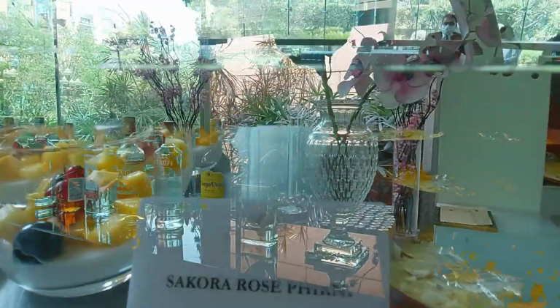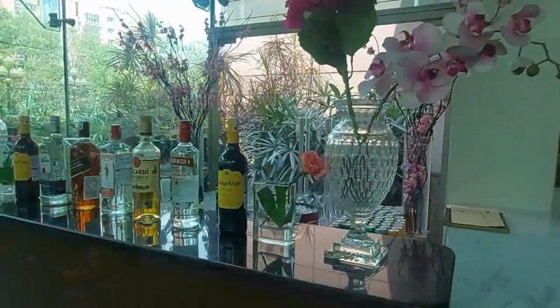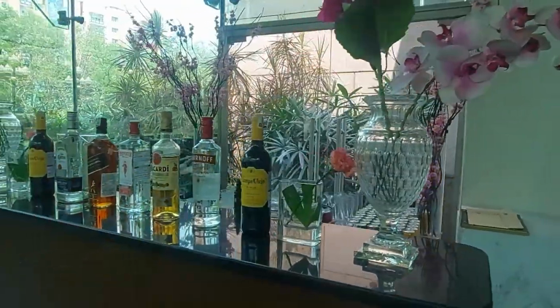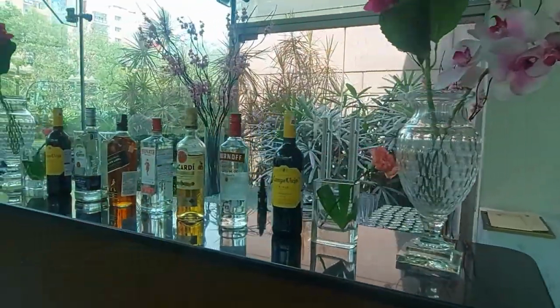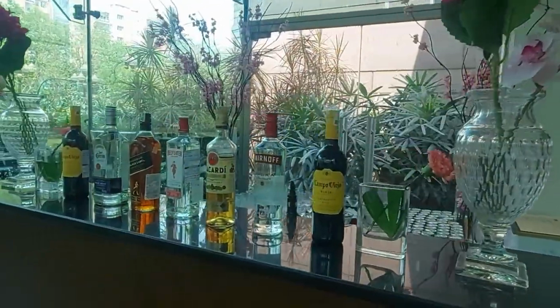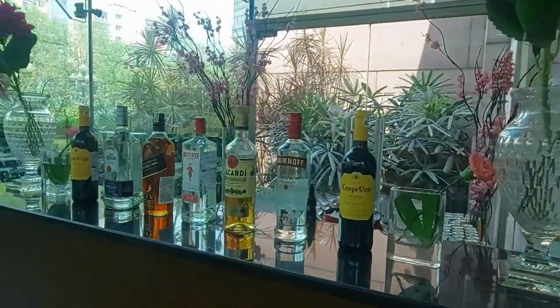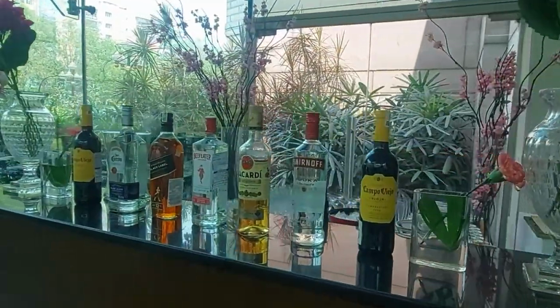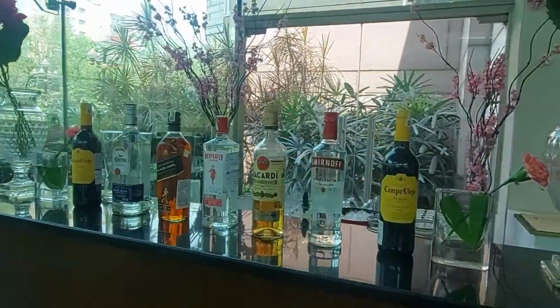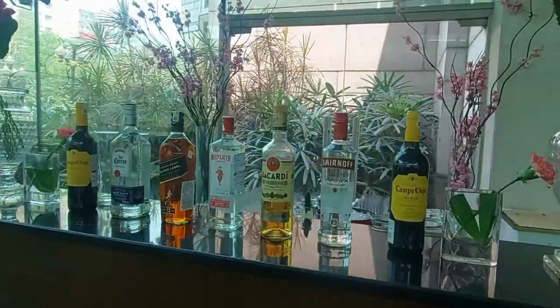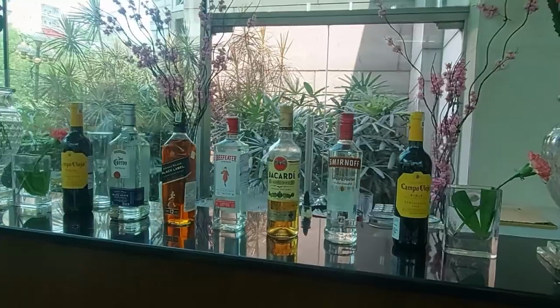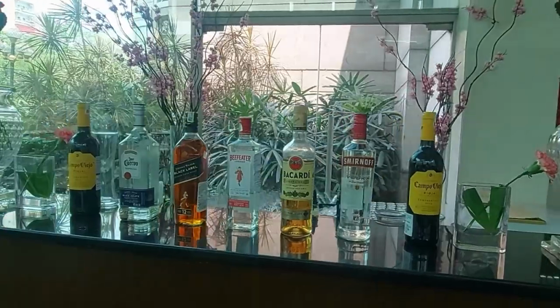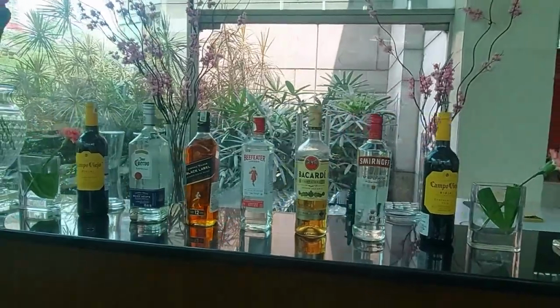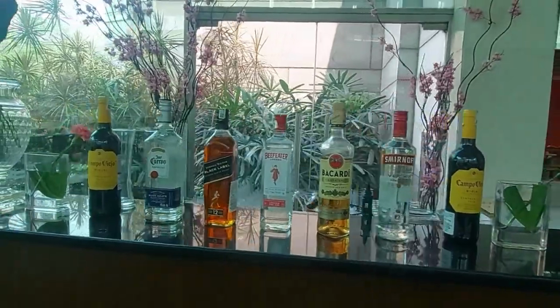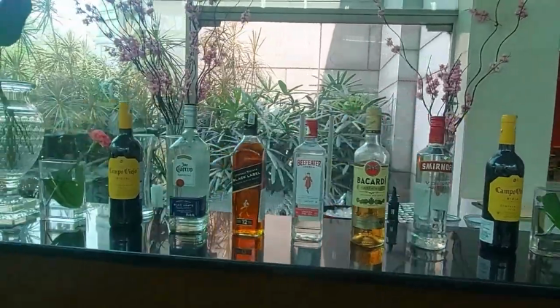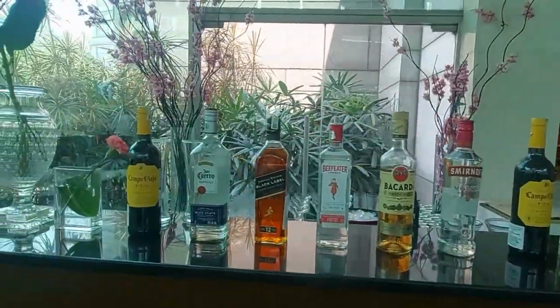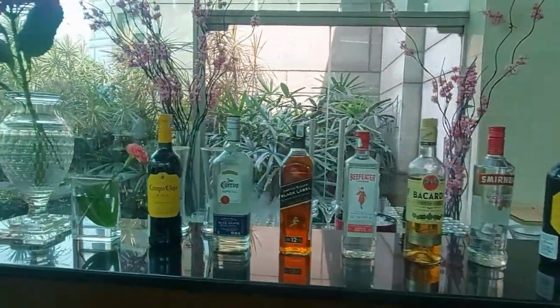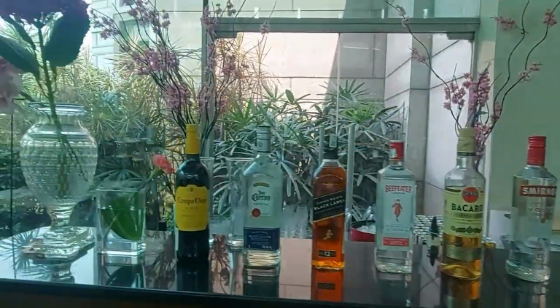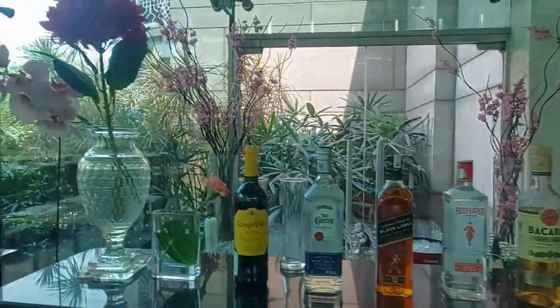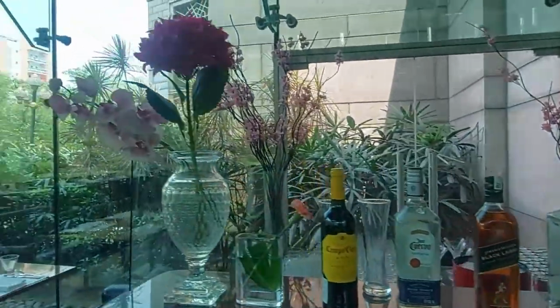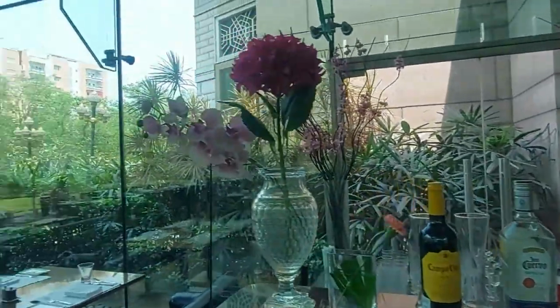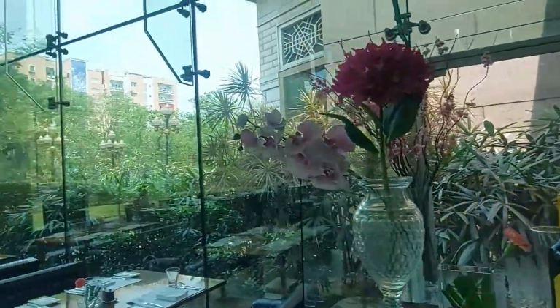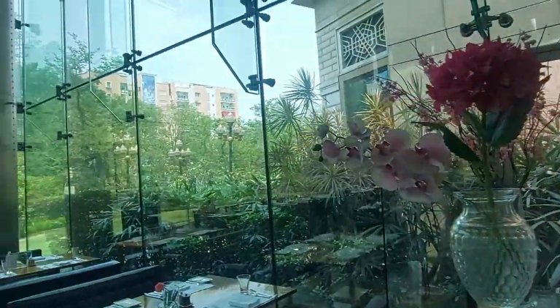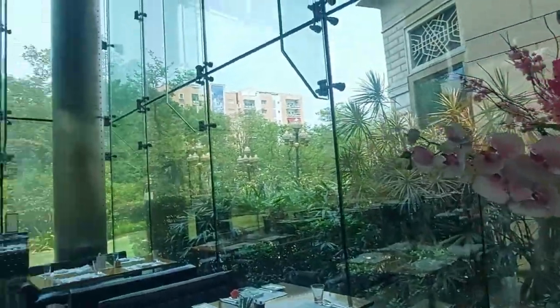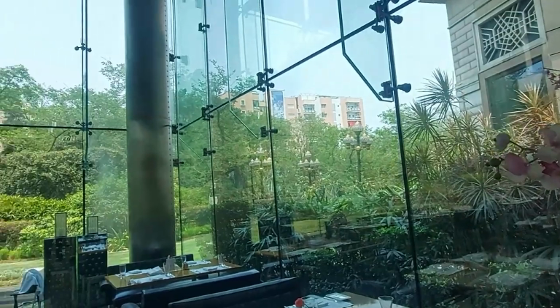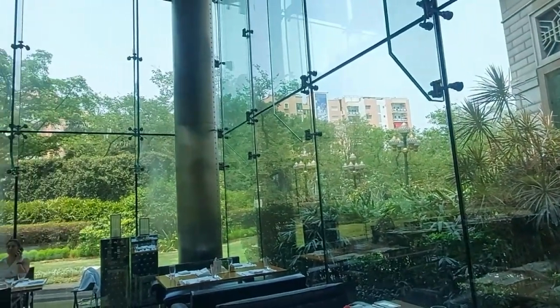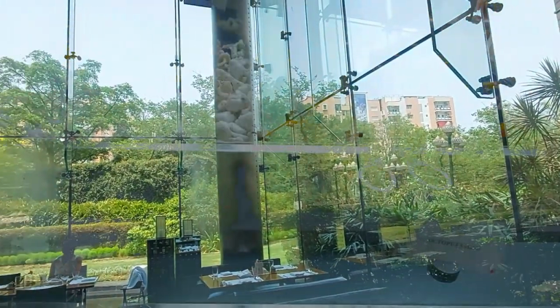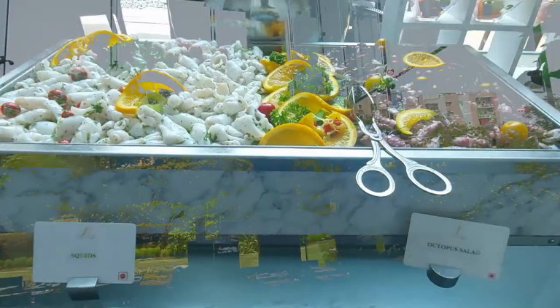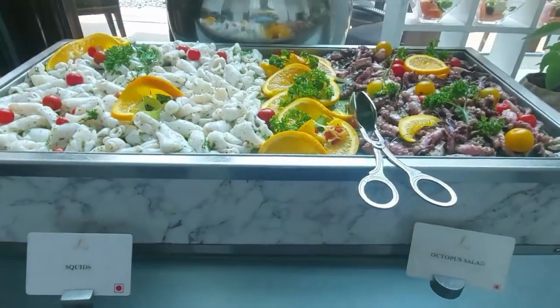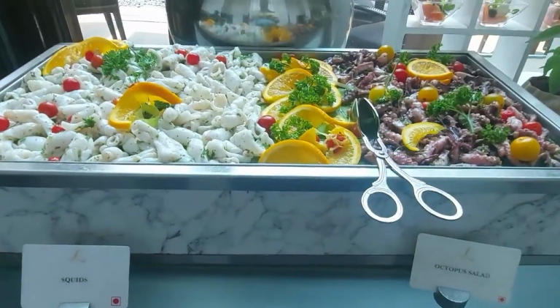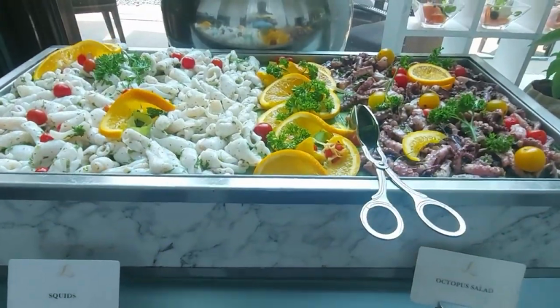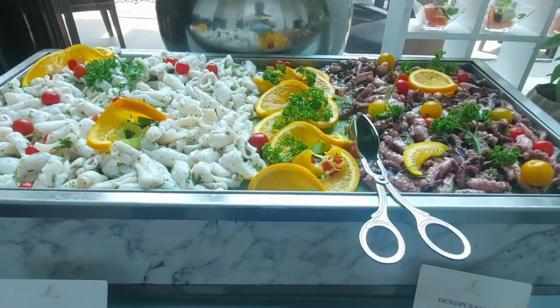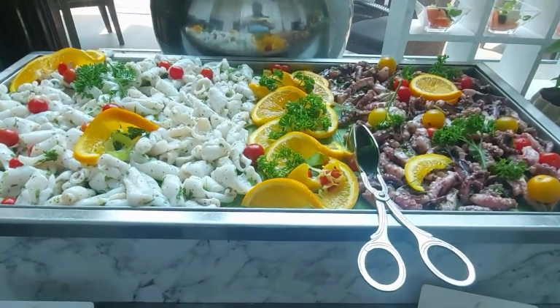They also have a great selection of wines and spirits, which they offer in an alcoholic brunch package, or else you can go for a non-alcoholic brunch. So let's start from the seafood salad section.